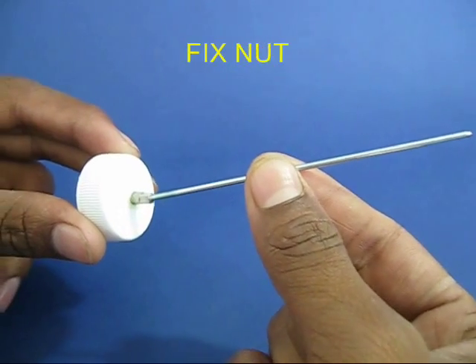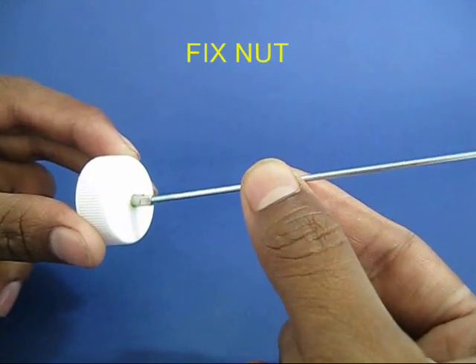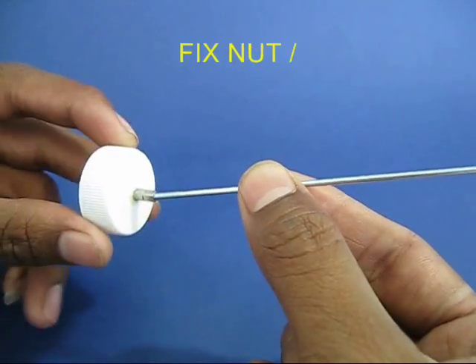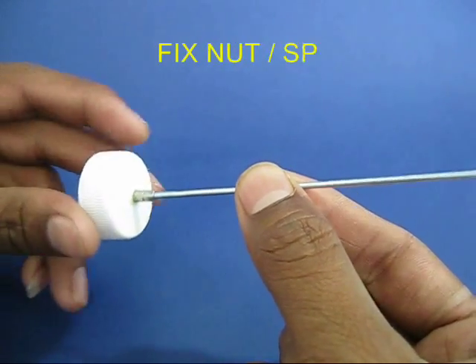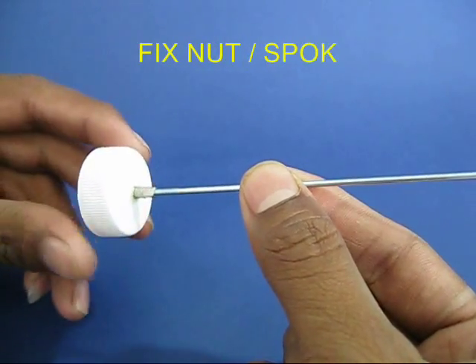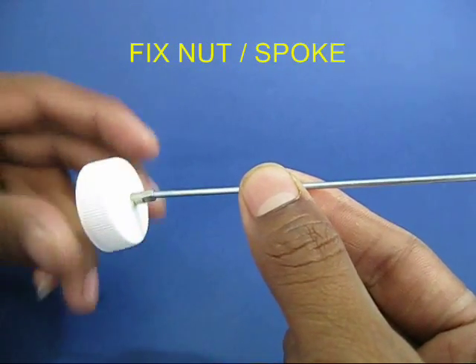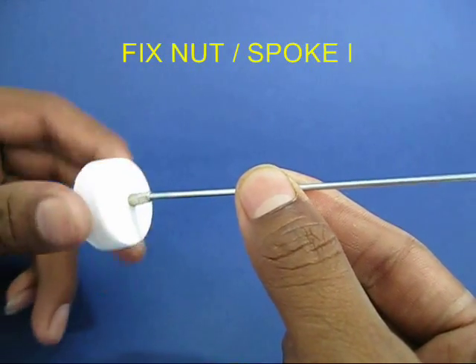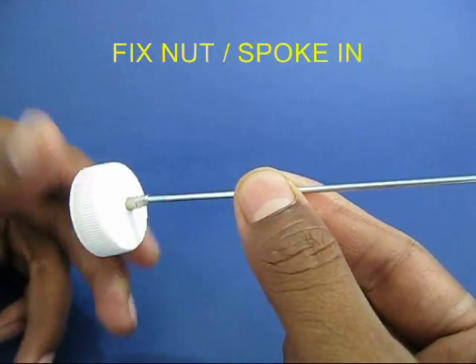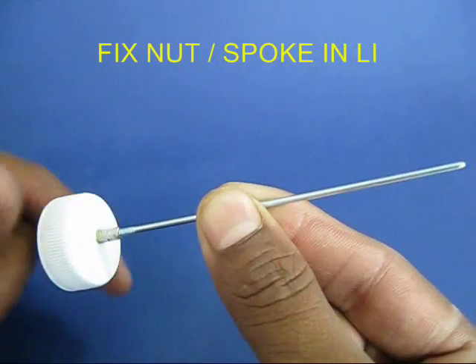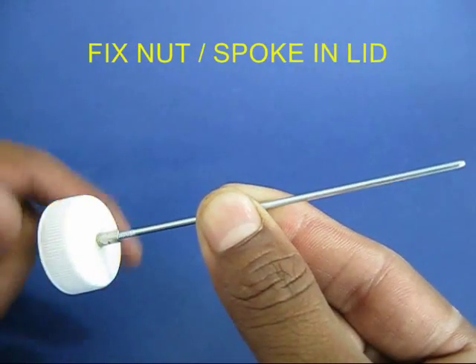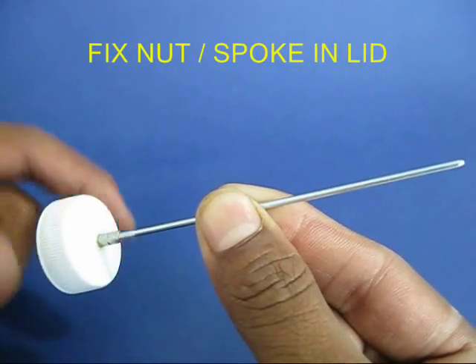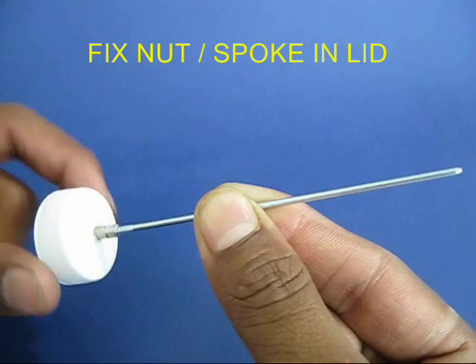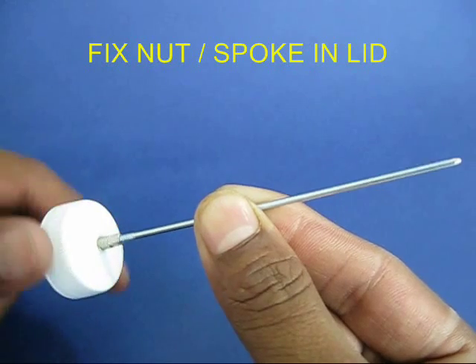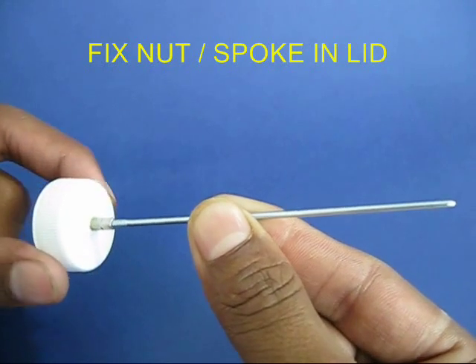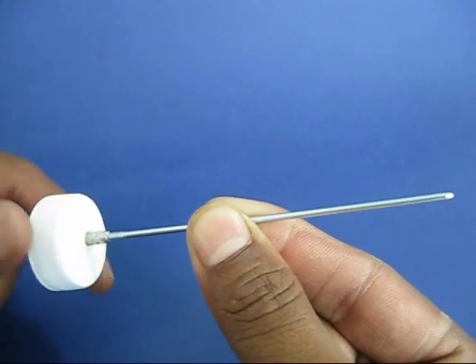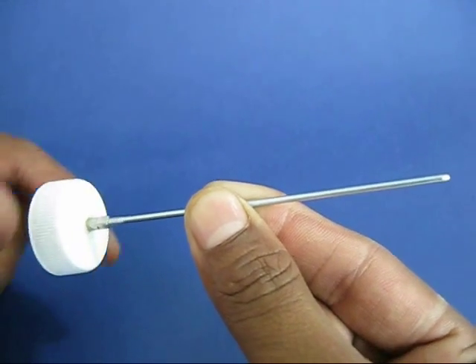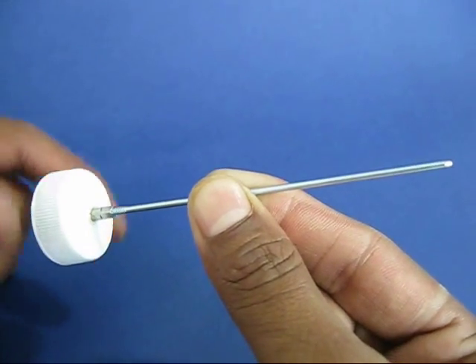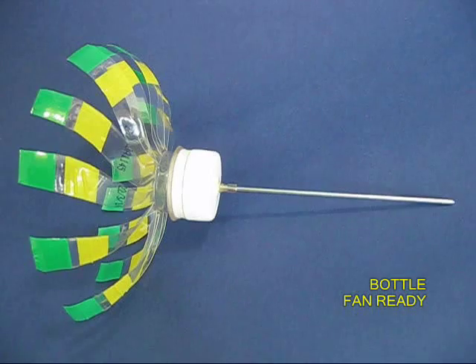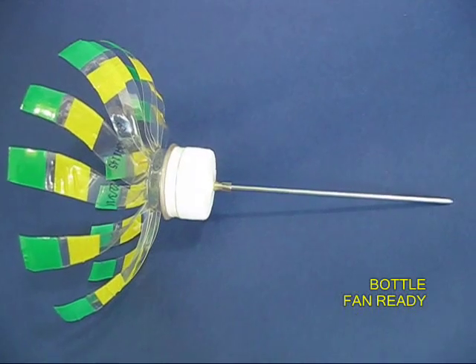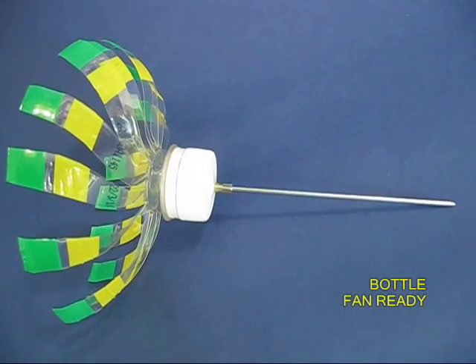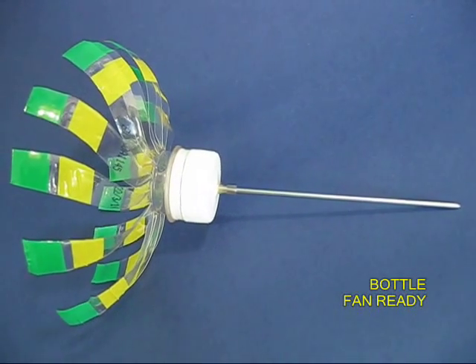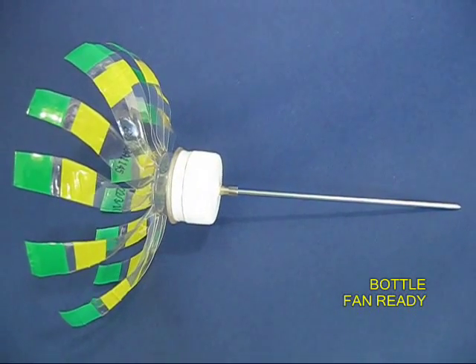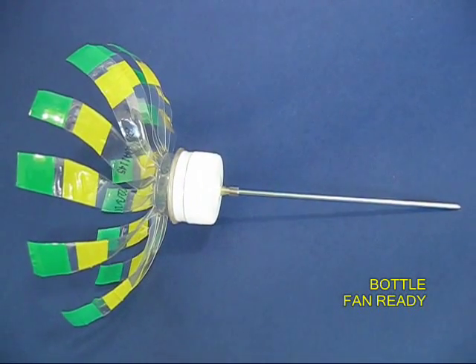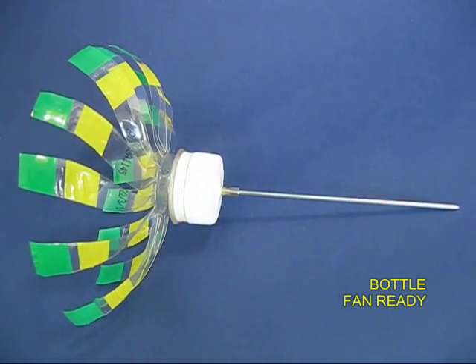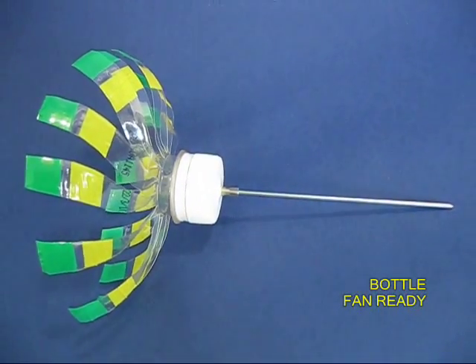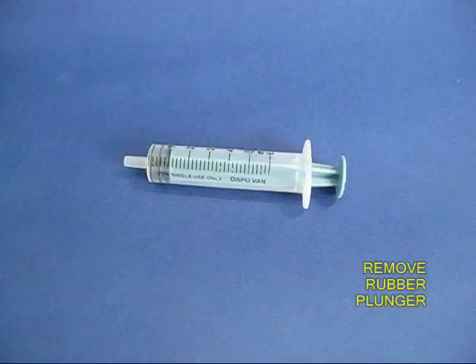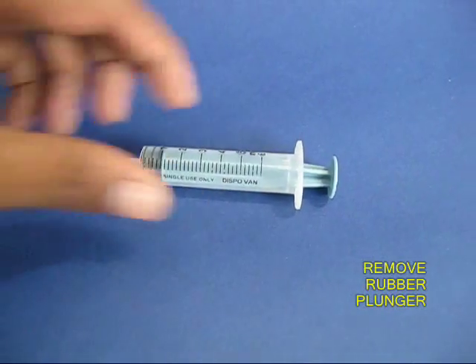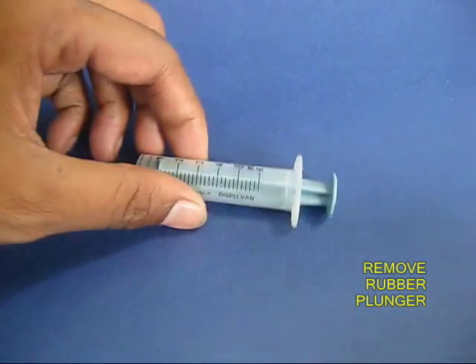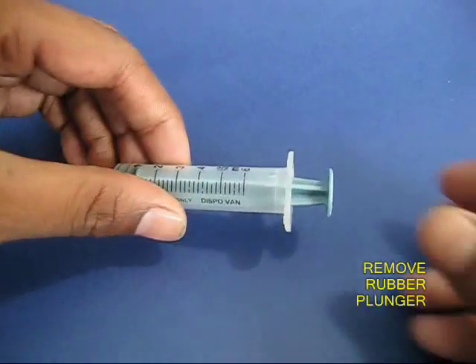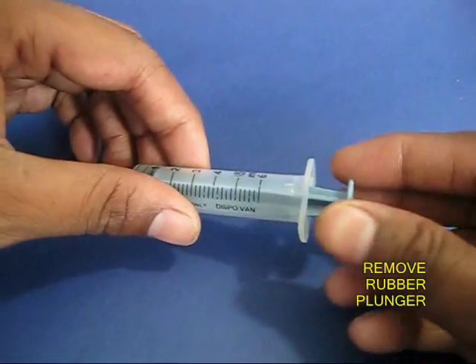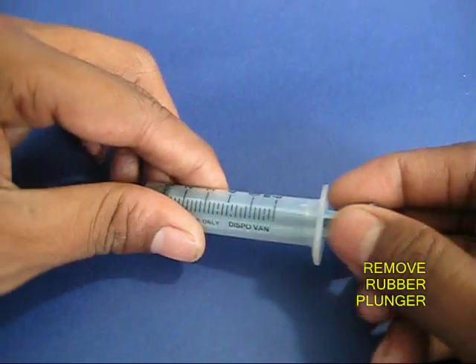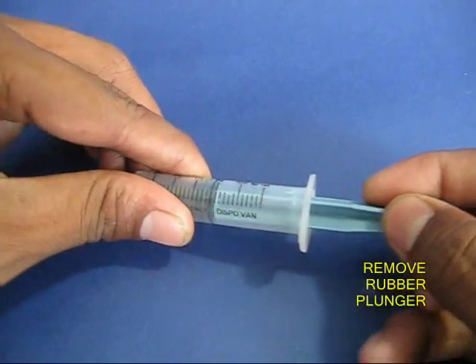Insert the bicycle spoke nut in the bottle cap and then screw on the cycle spoke. The end of the cycle spoke is sharpened to a point.